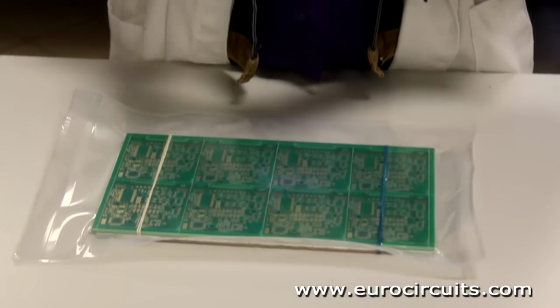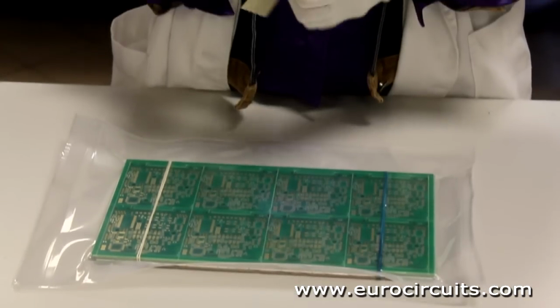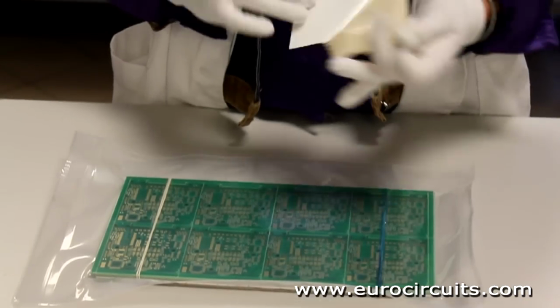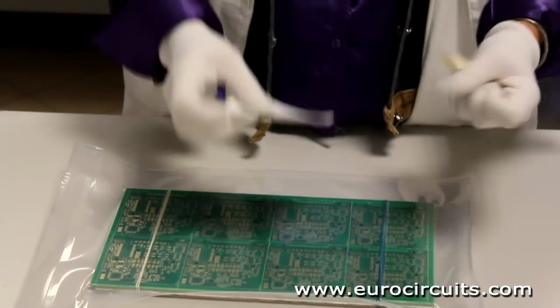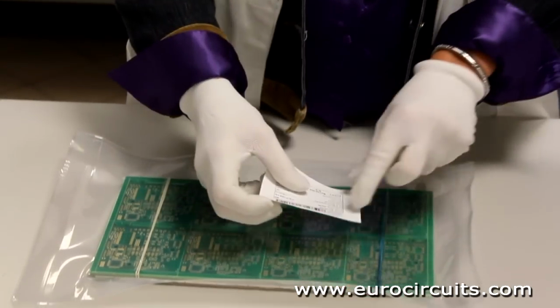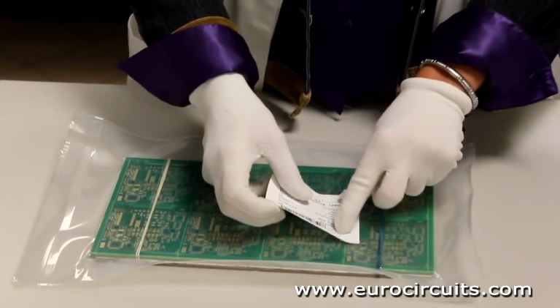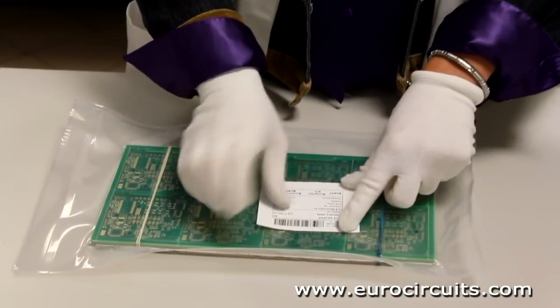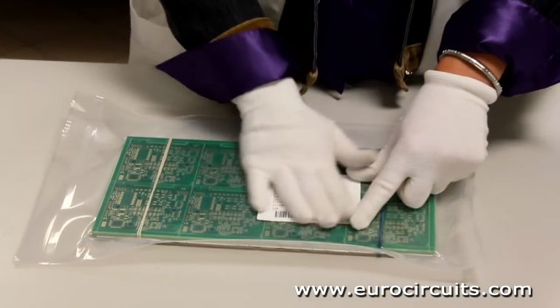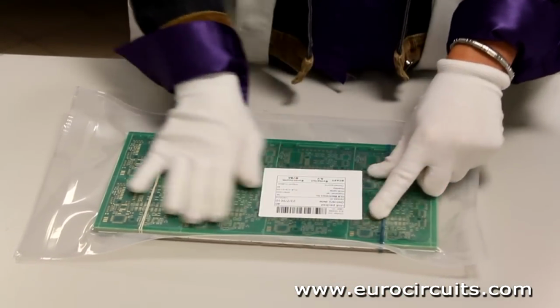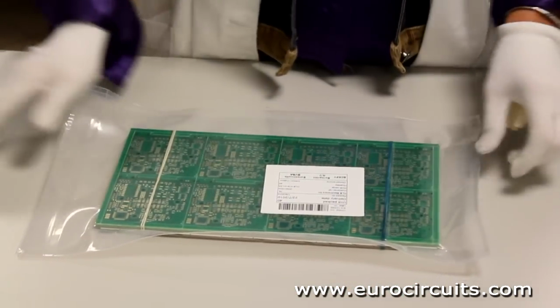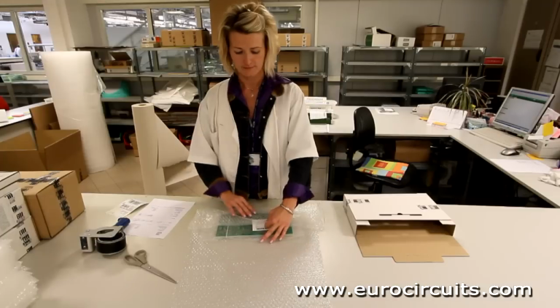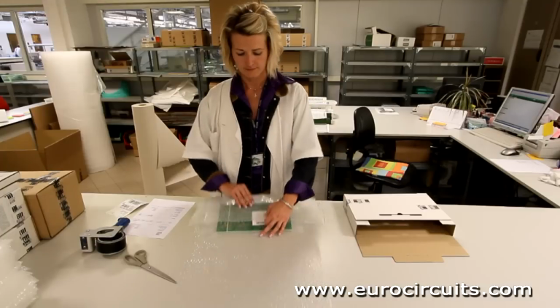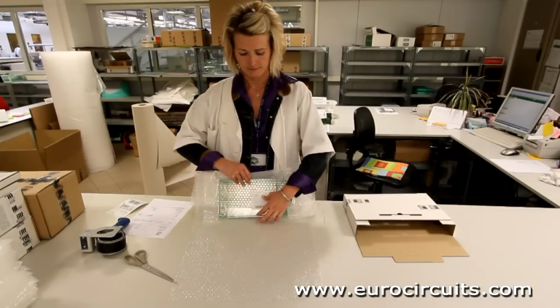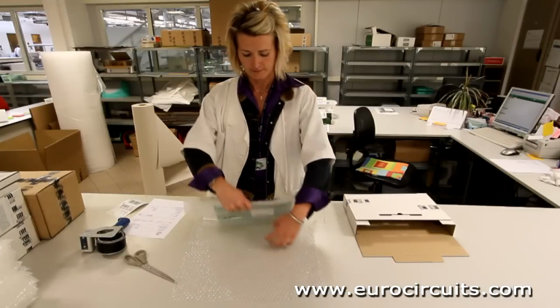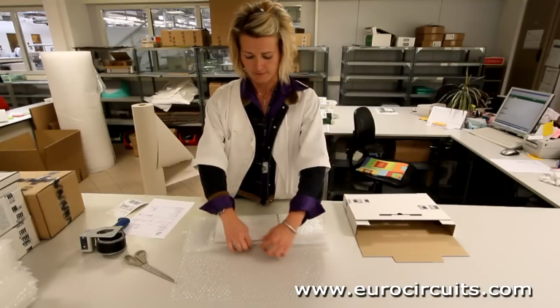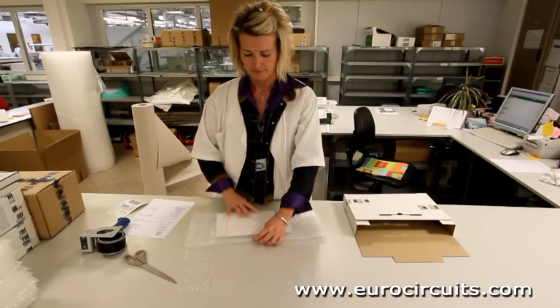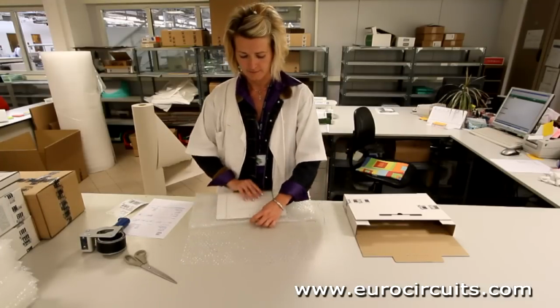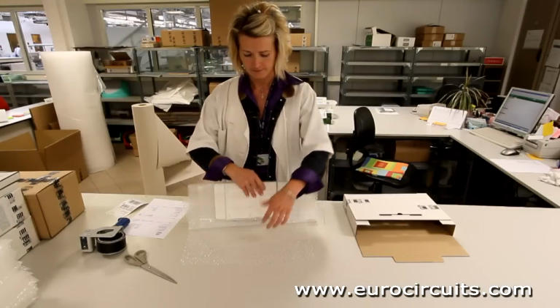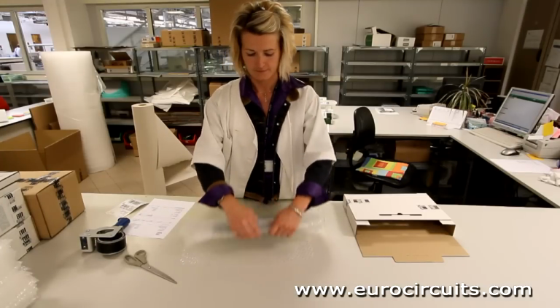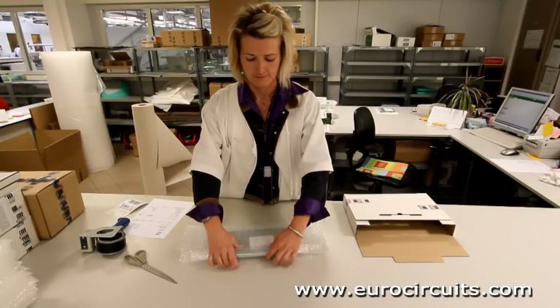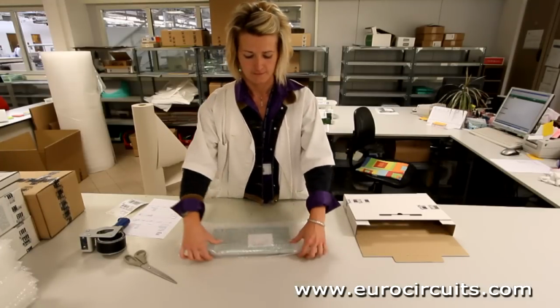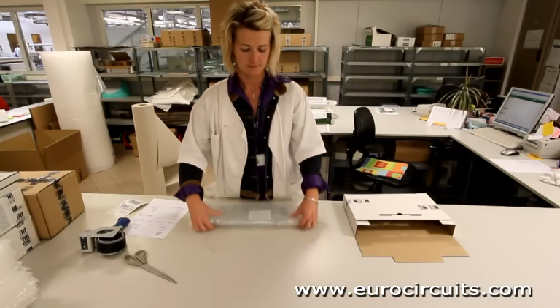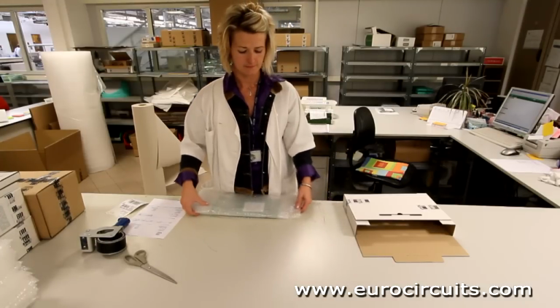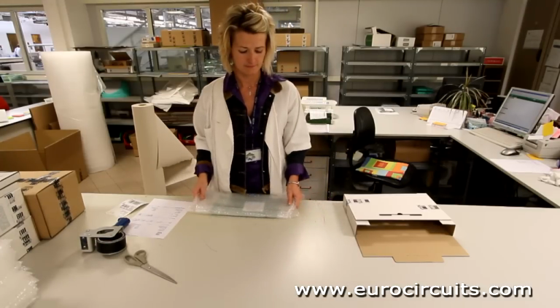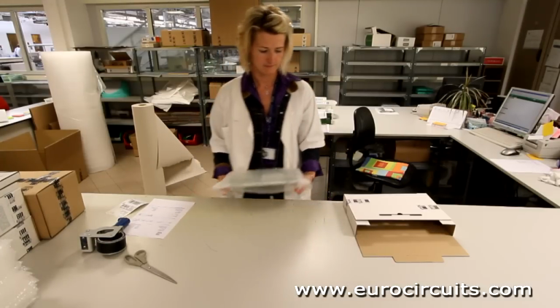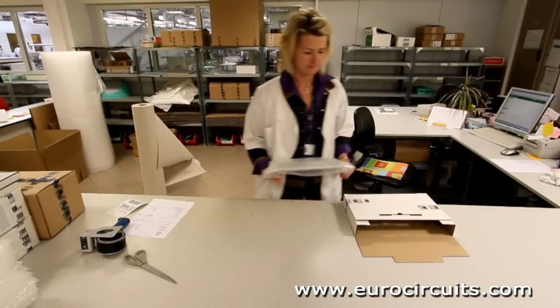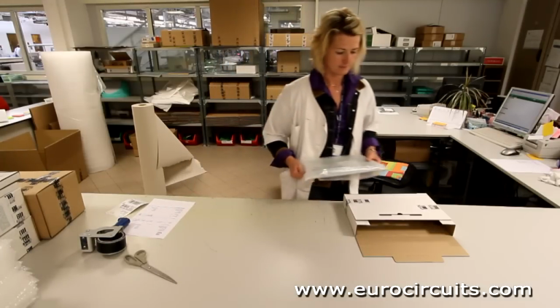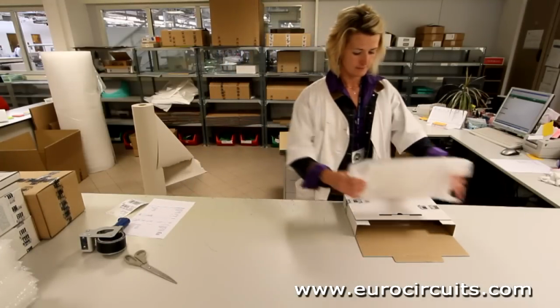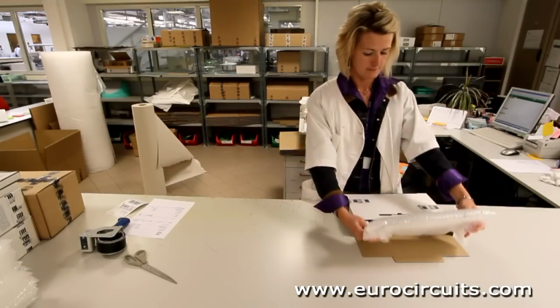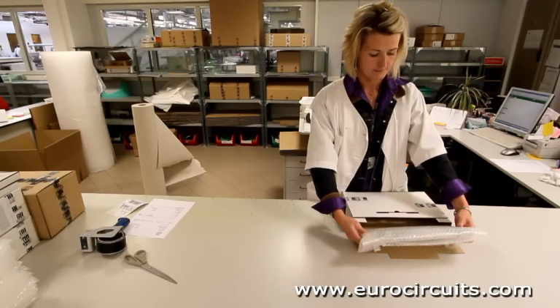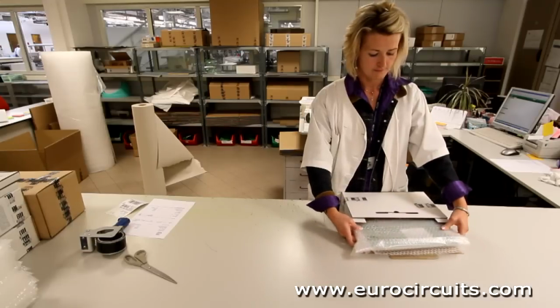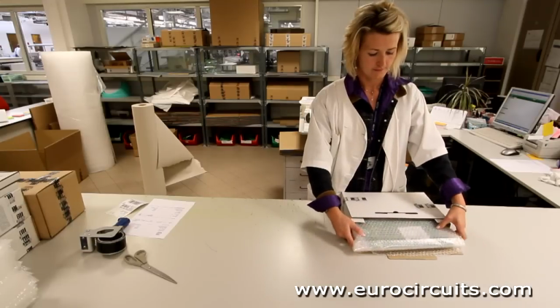The process is complete. We have followed our PCB from the customer's original design to the physical circuit board on its way to him, to be assembled into his finished product.